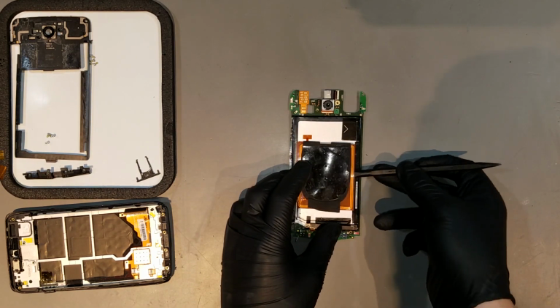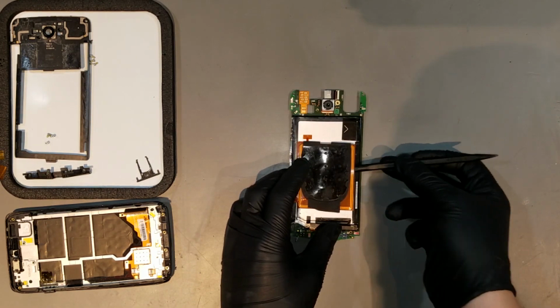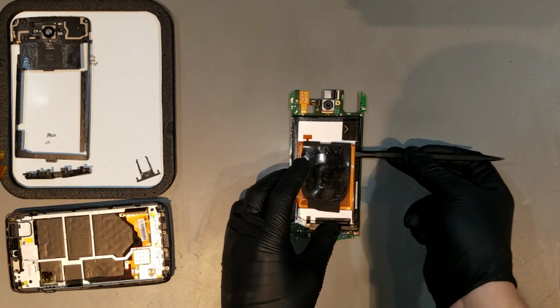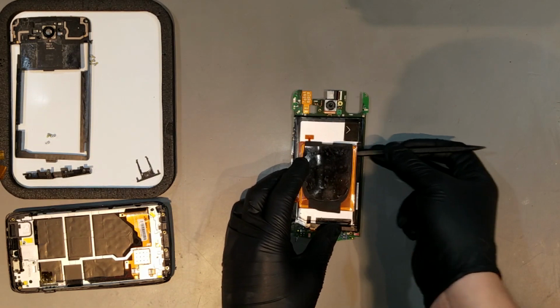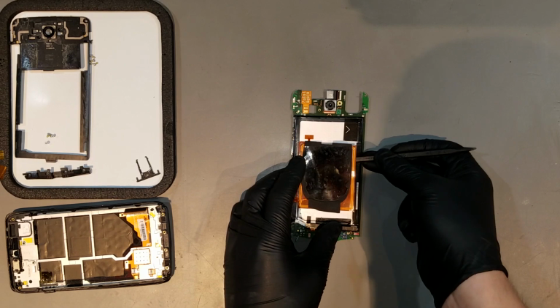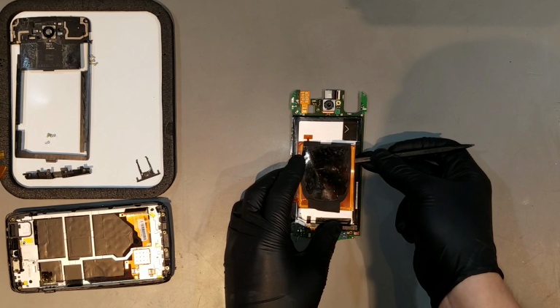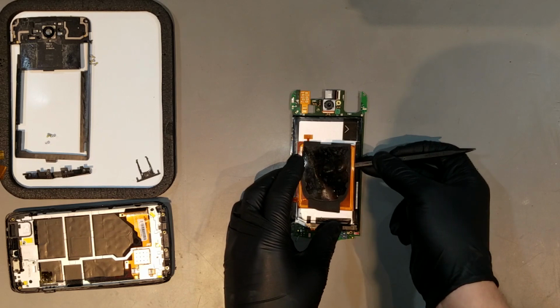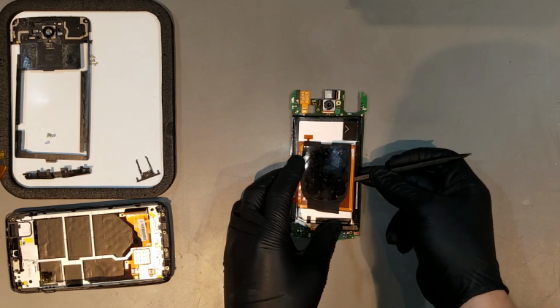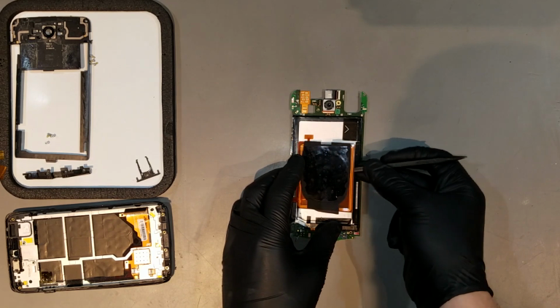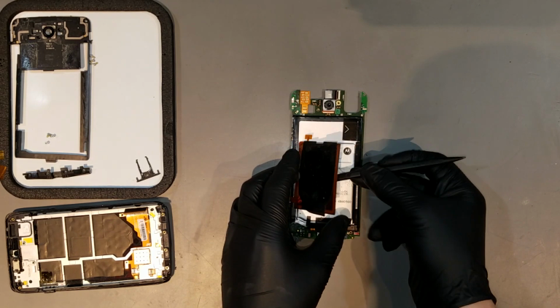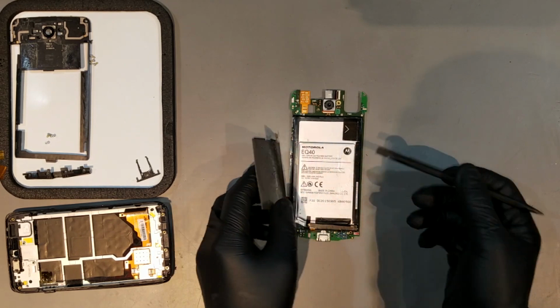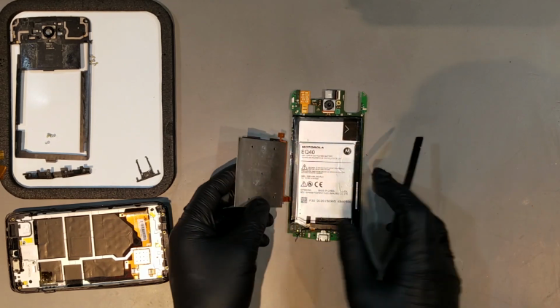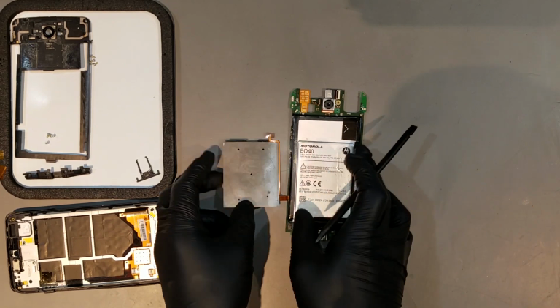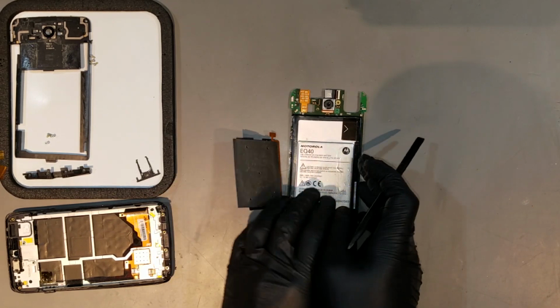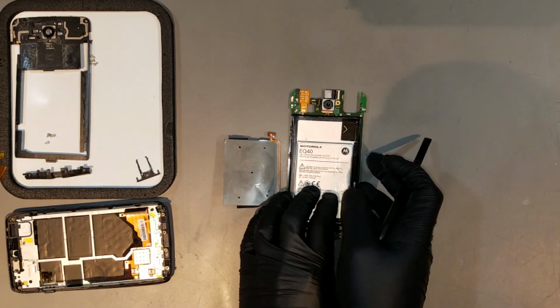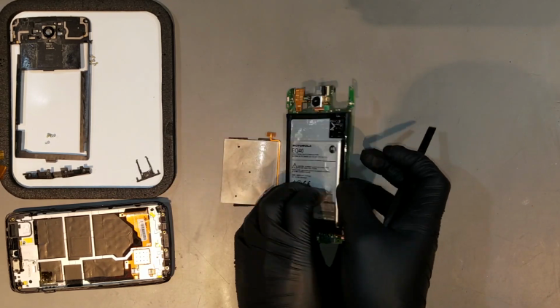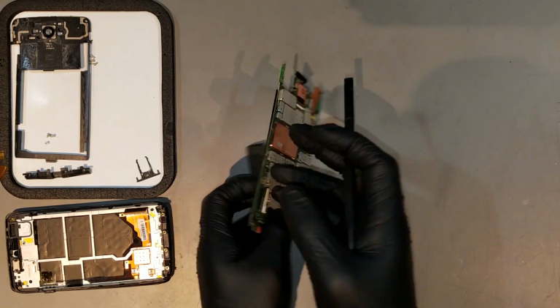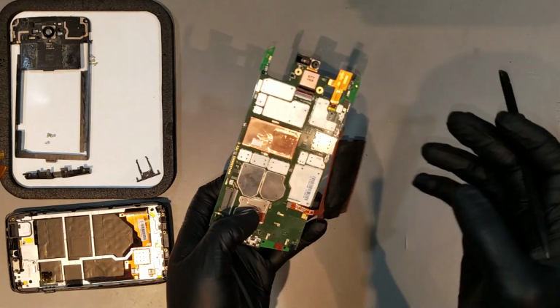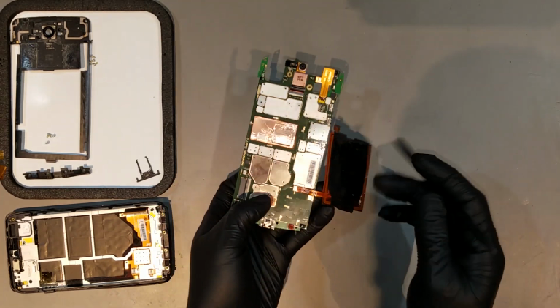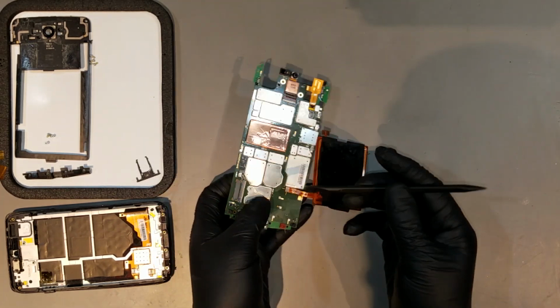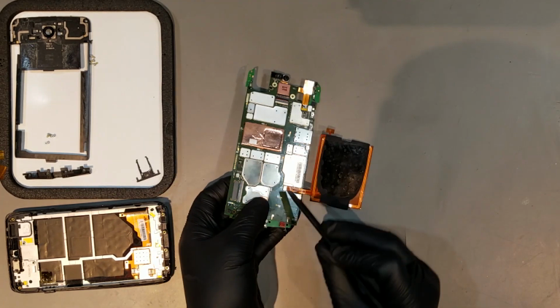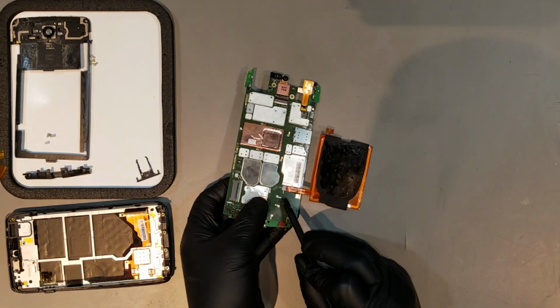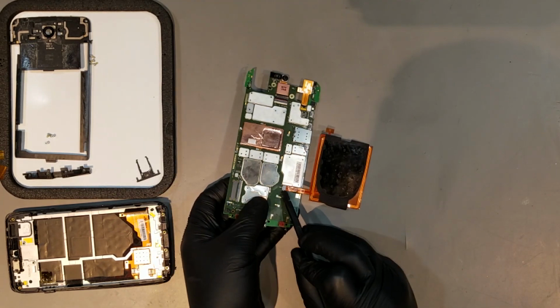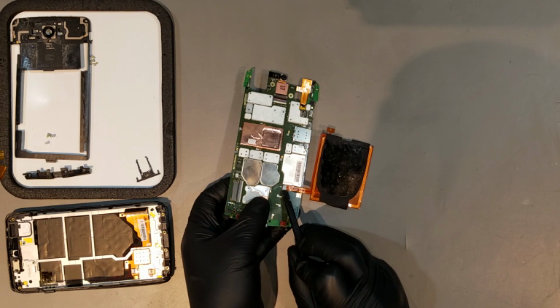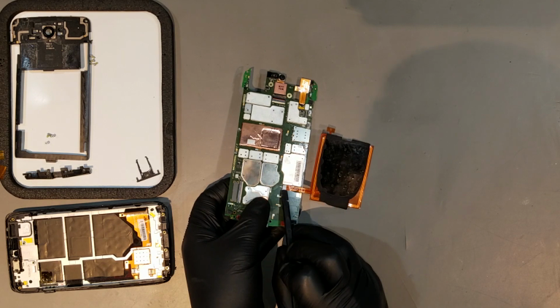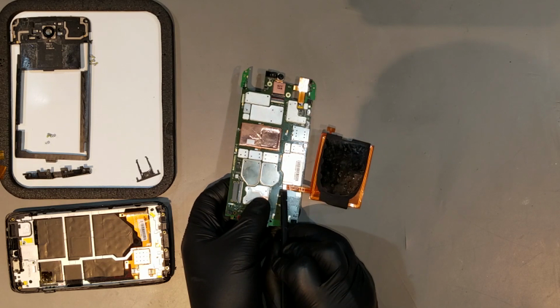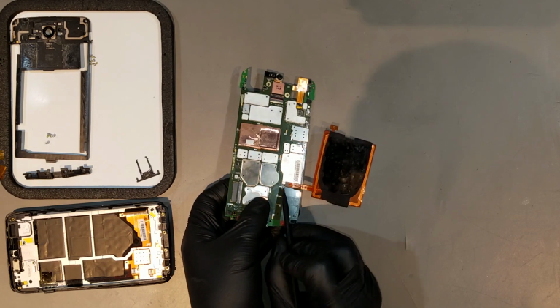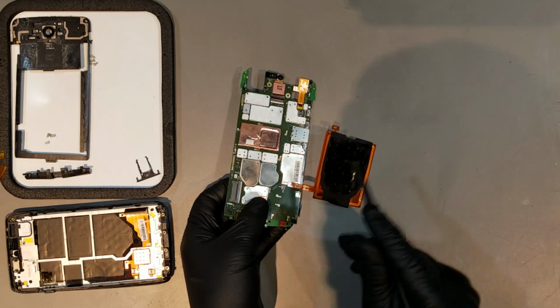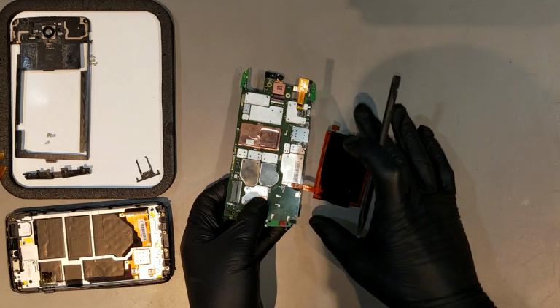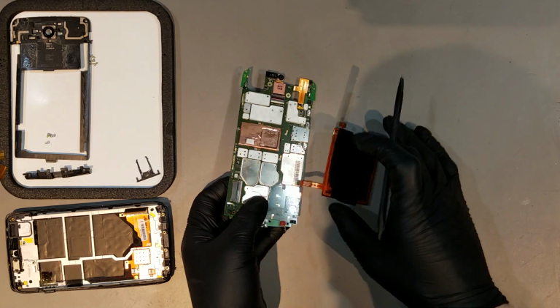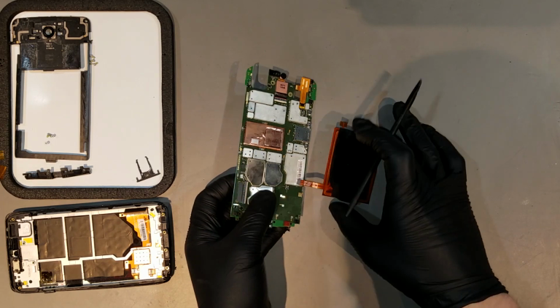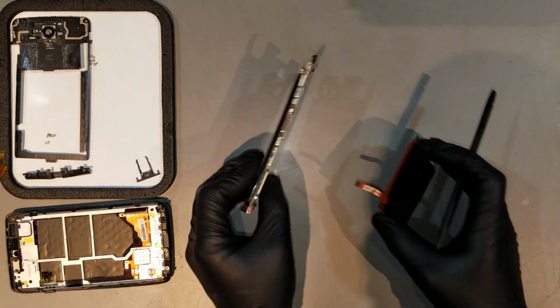To remove the wireless charging pad, carefully pry underneath it to loosen the adhesive. Then flip the board over again and unclip it.